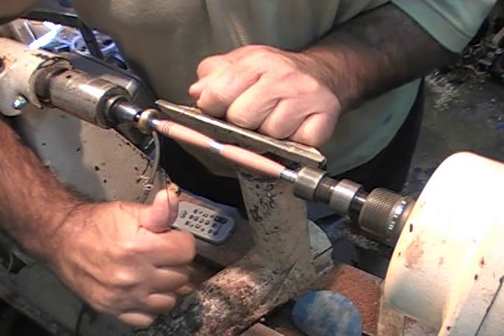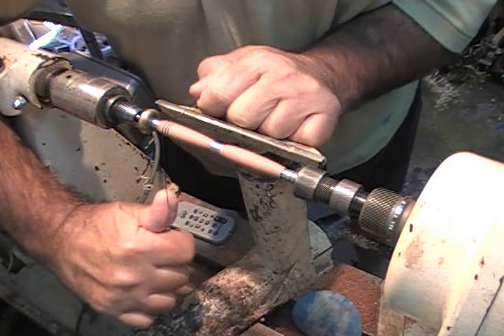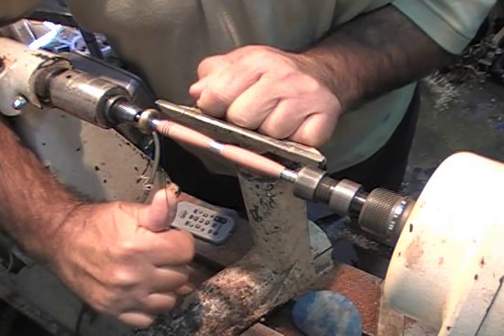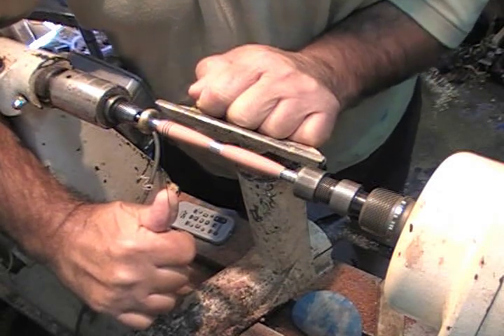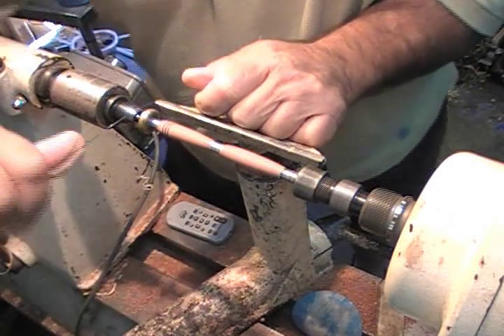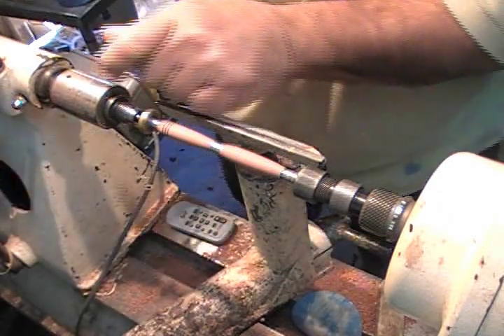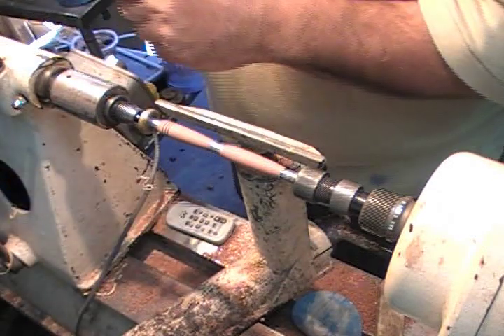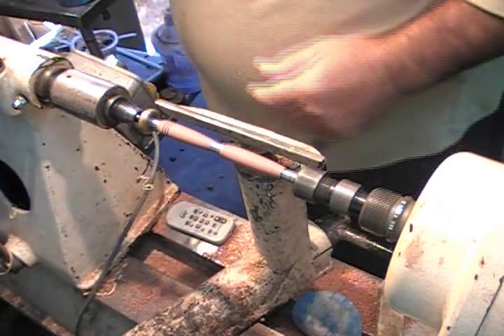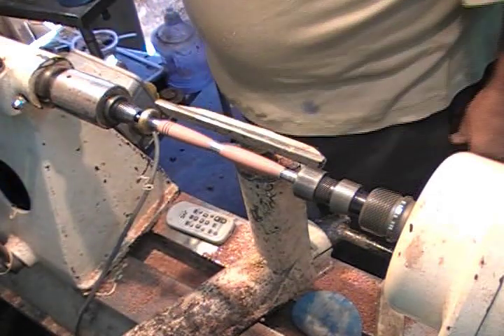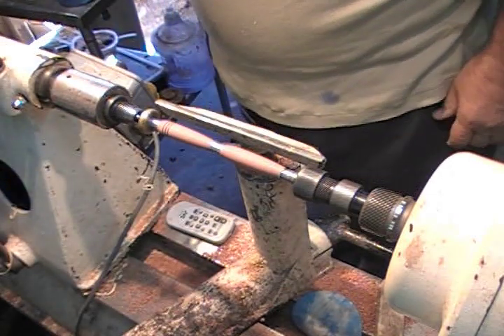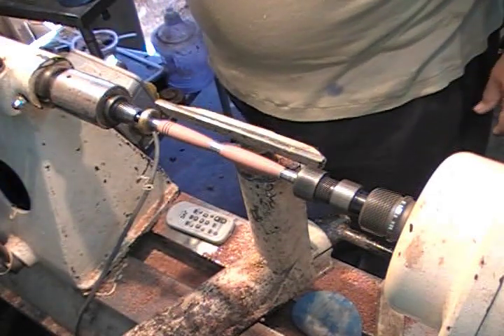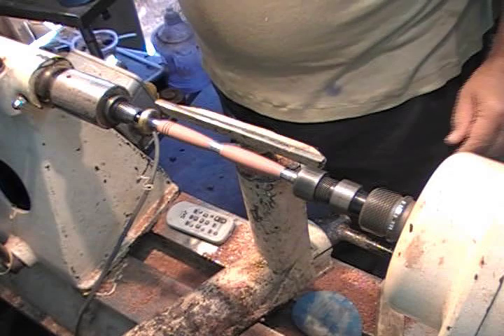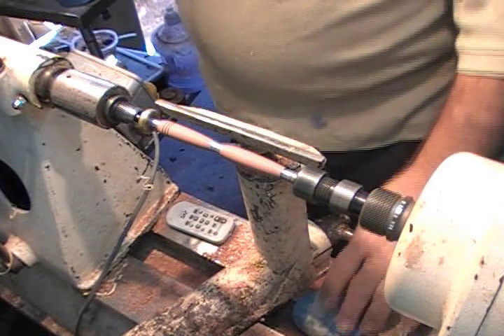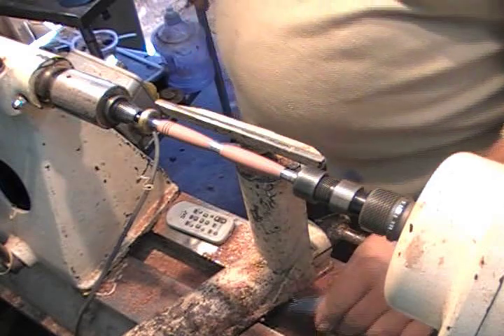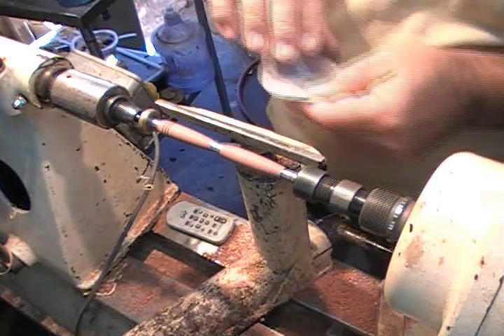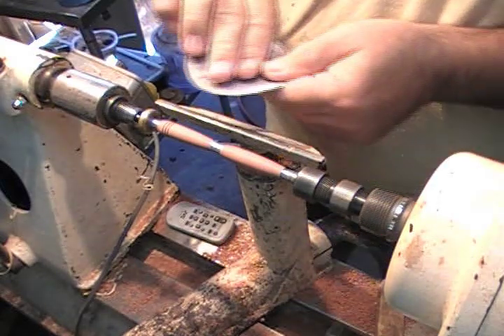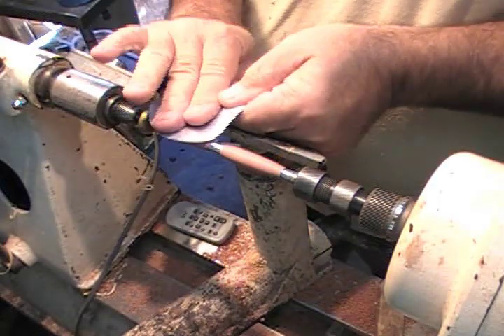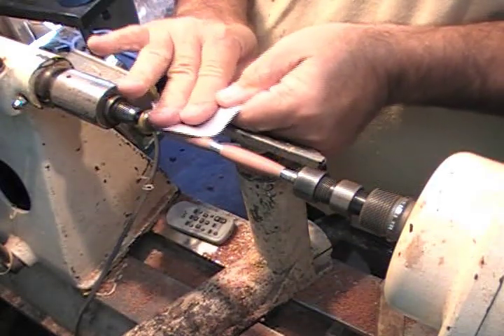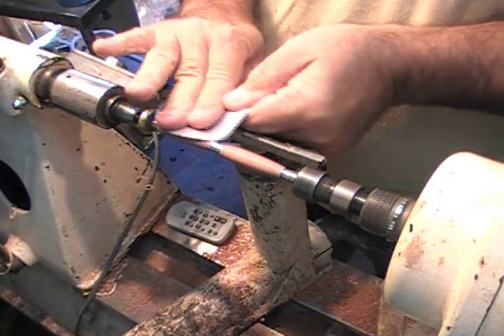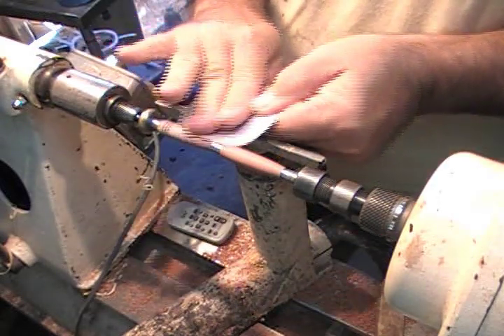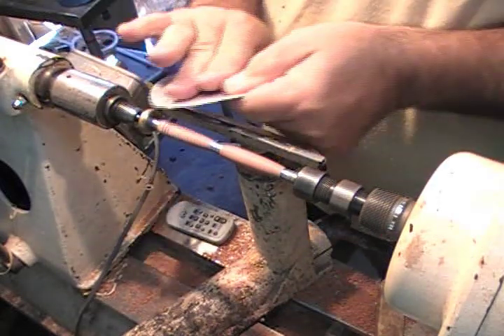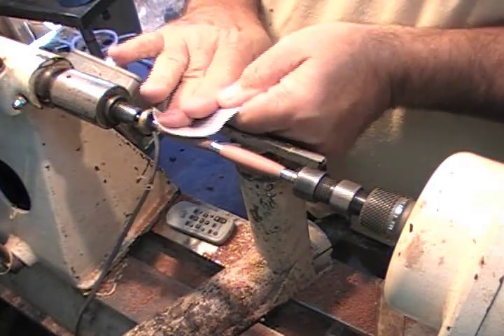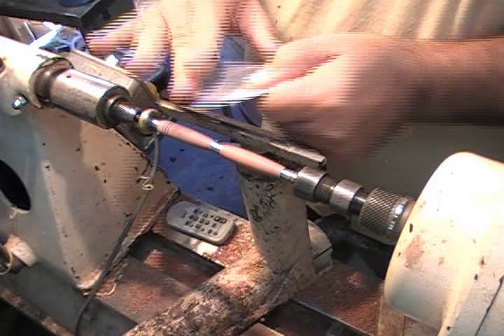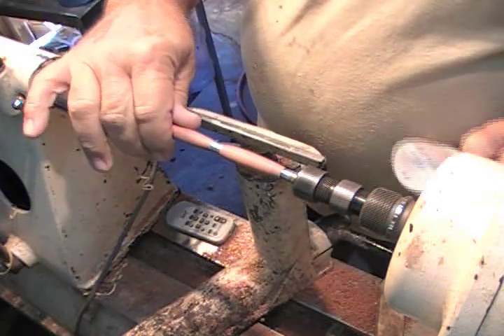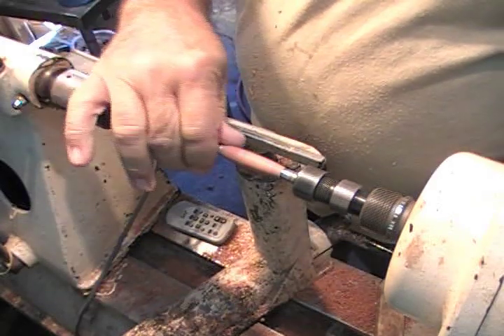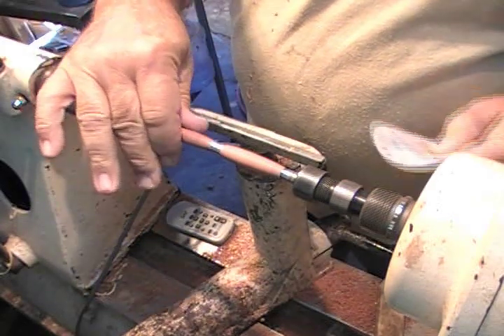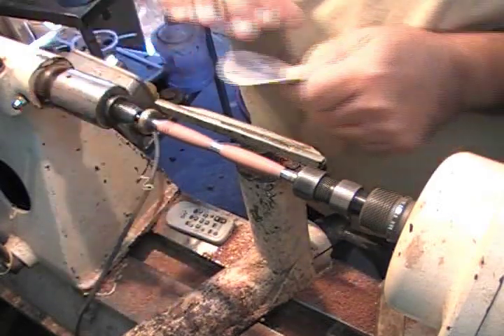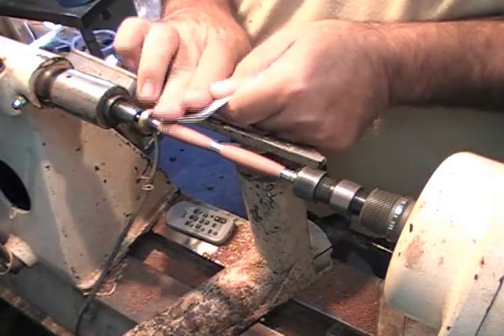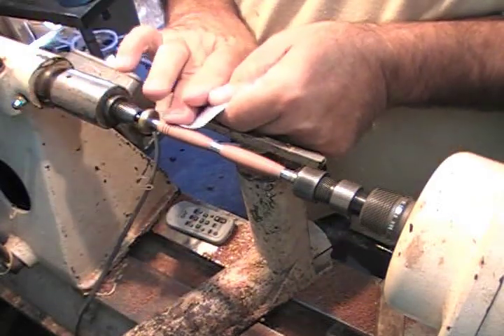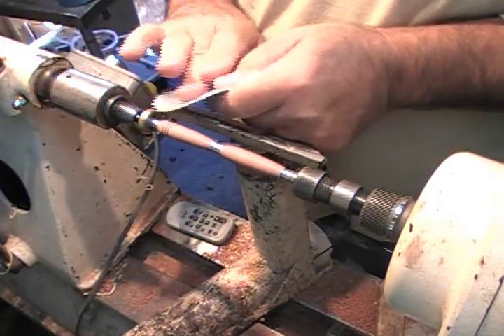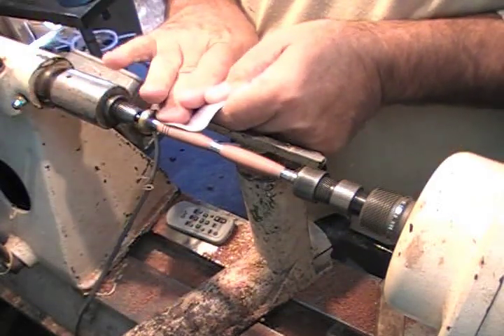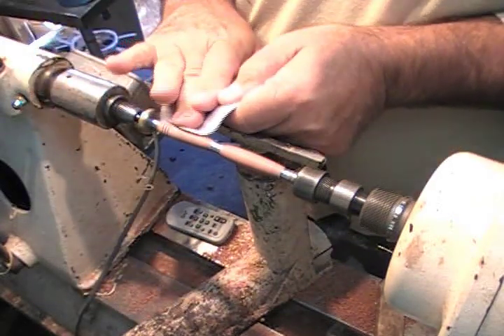Now I've burned in my three marks. I want to take 320 and 400 grit paper and polish out to get rid of those burn marks — just a little bit of buffing is all I need. I've already had most of my sanding done.